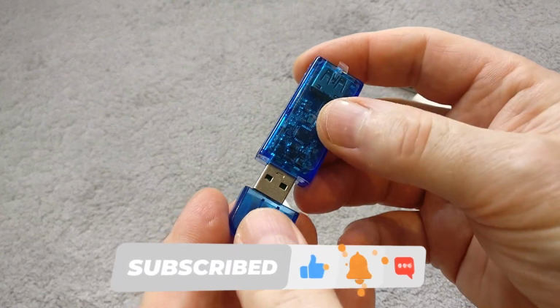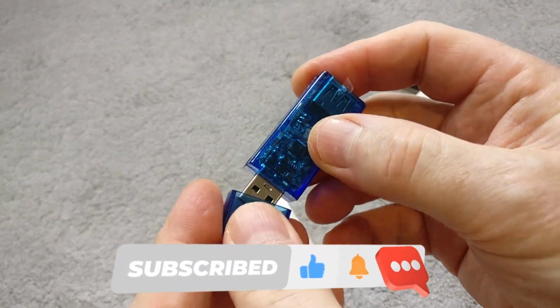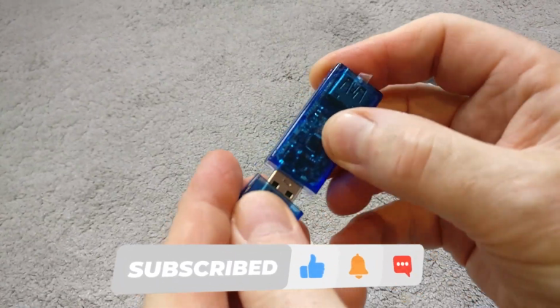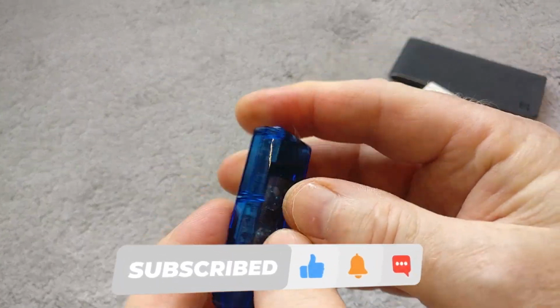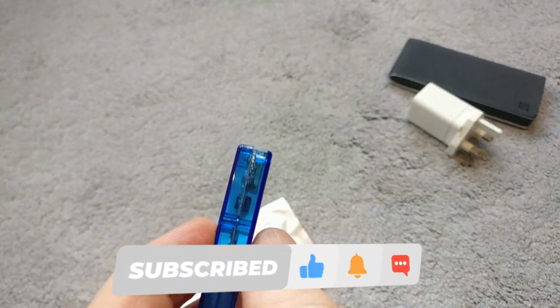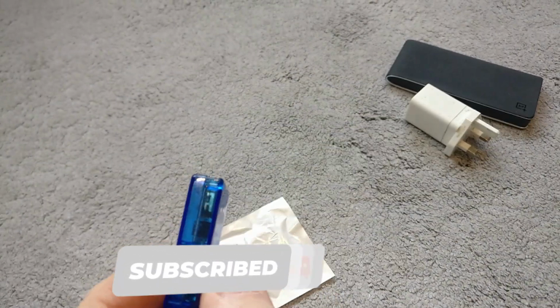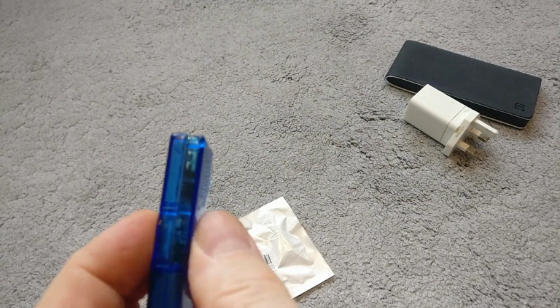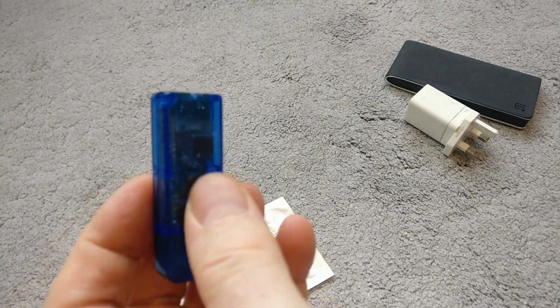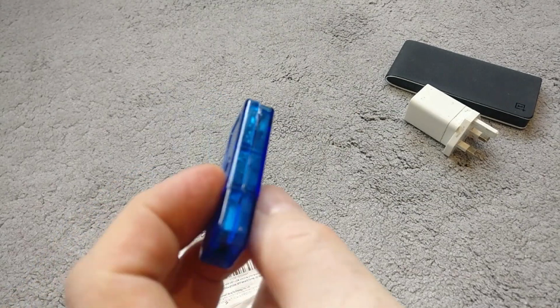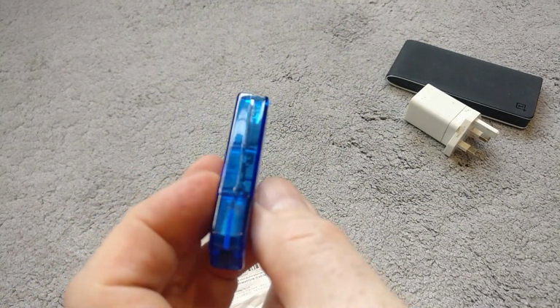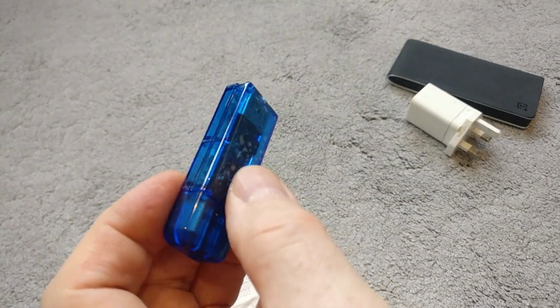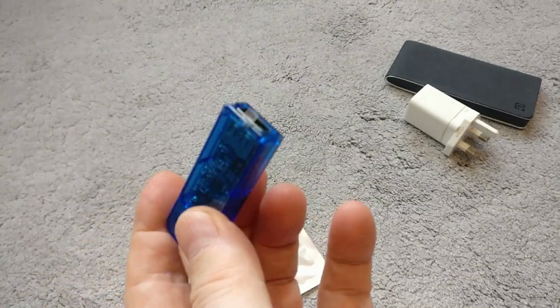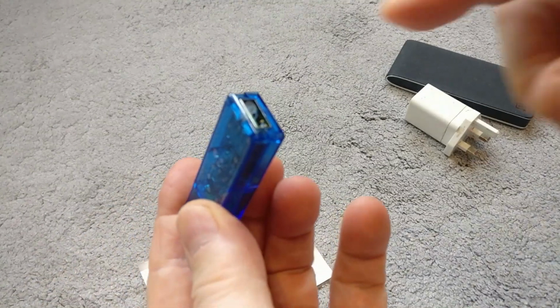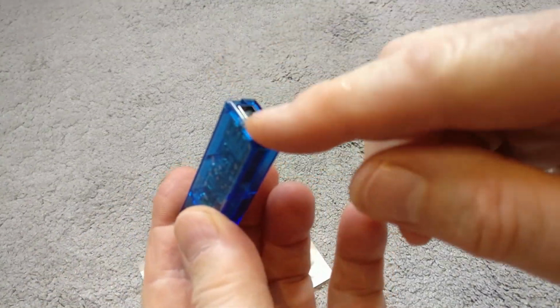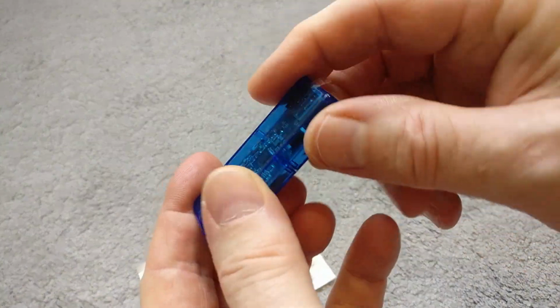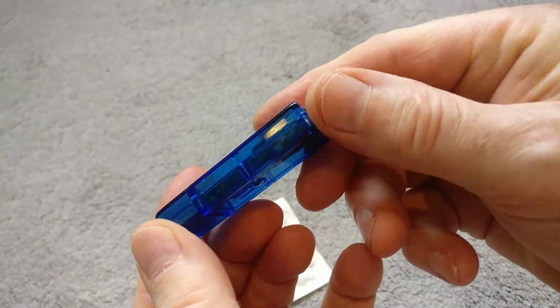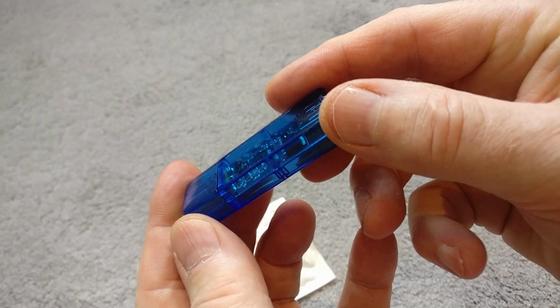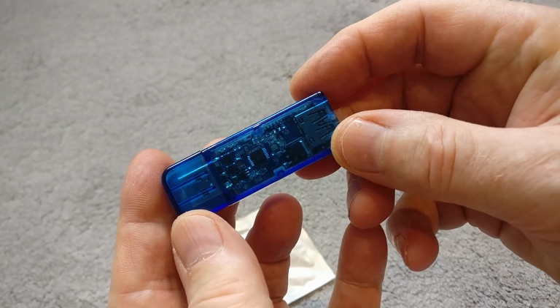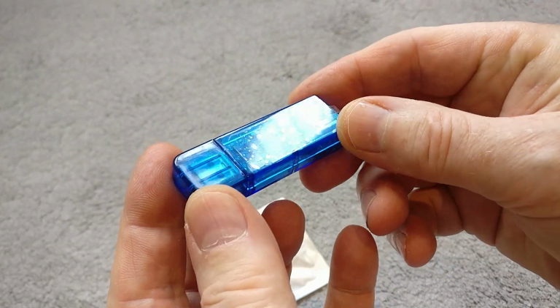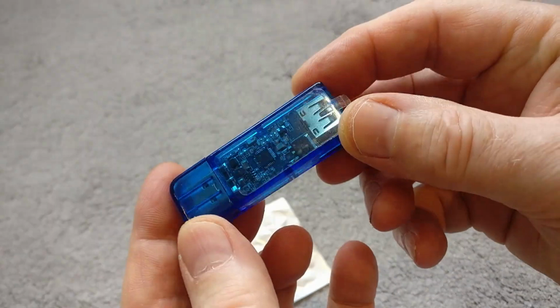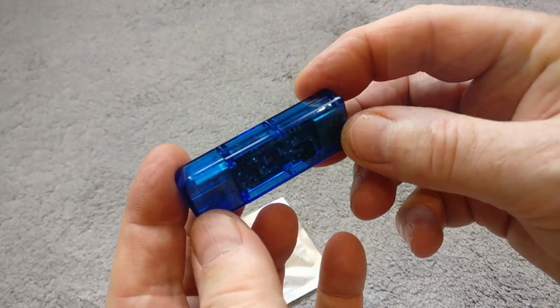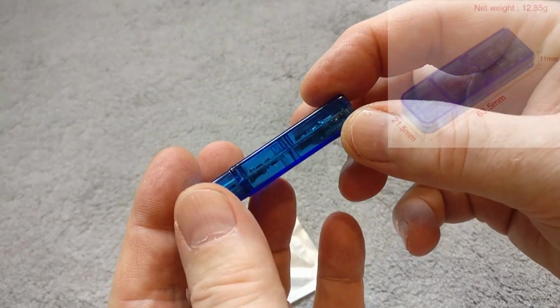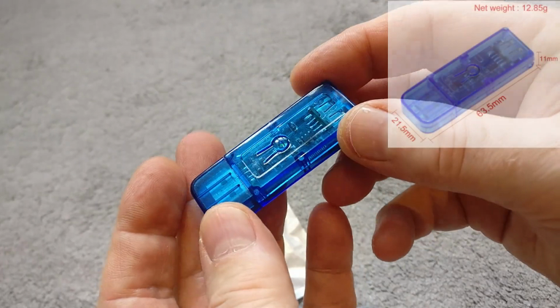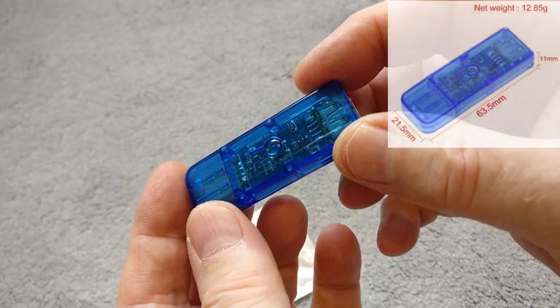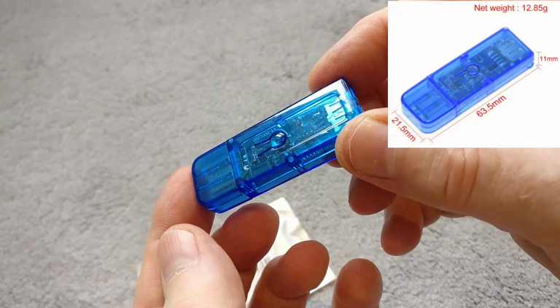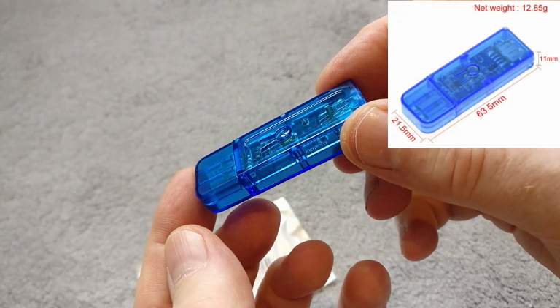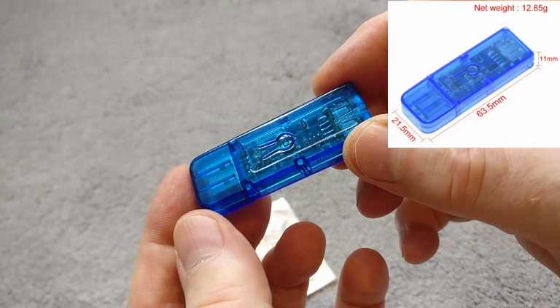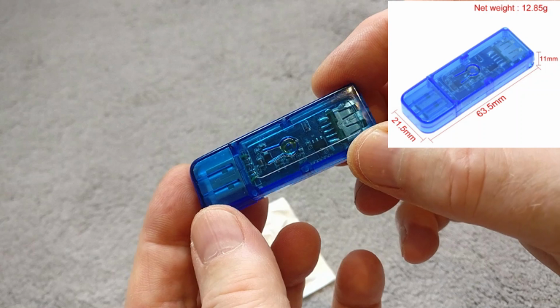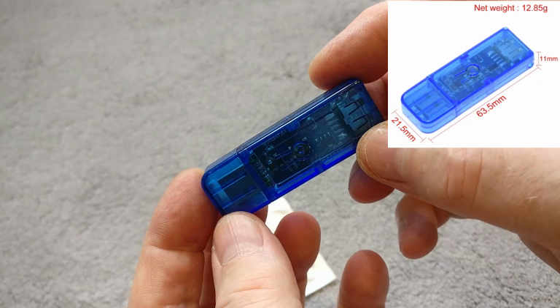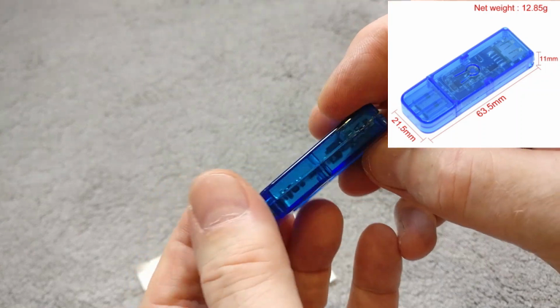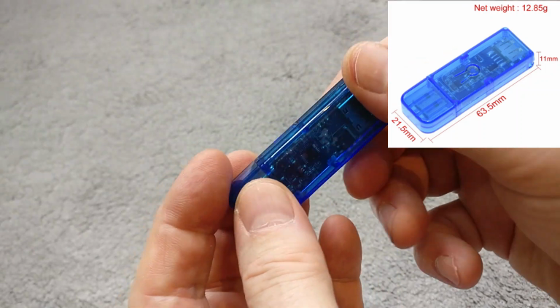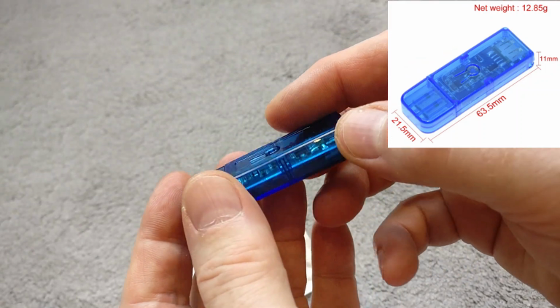It's quite small — about 11mm thick, 21mm wide, and about 63mm in length. I'll put those dimensions up on the screen now.